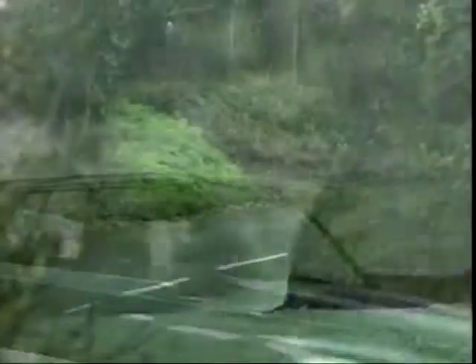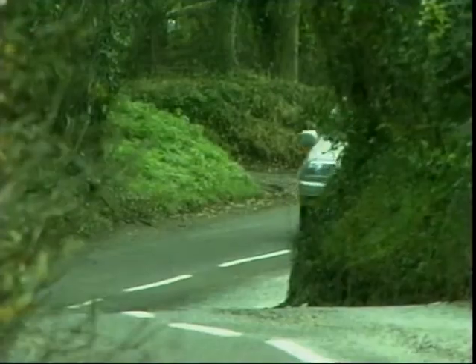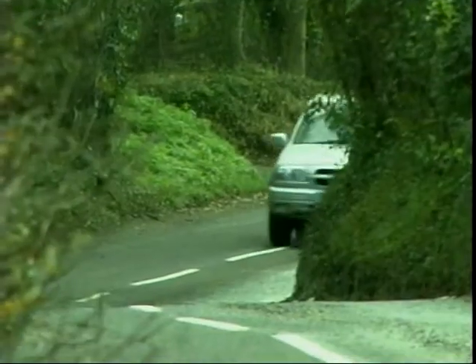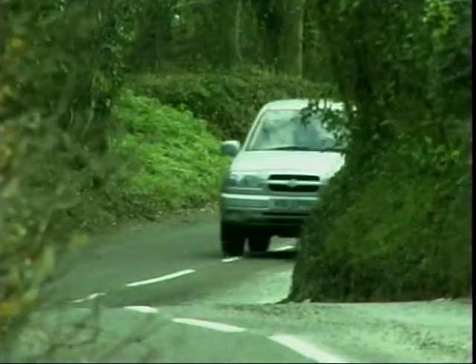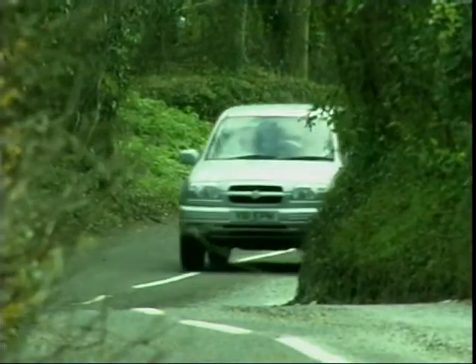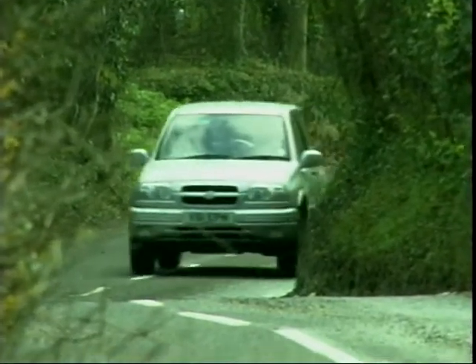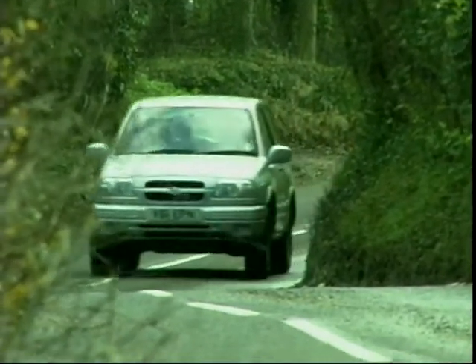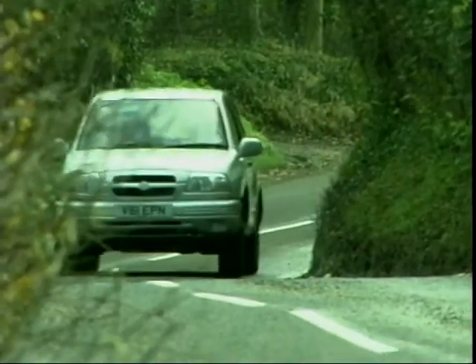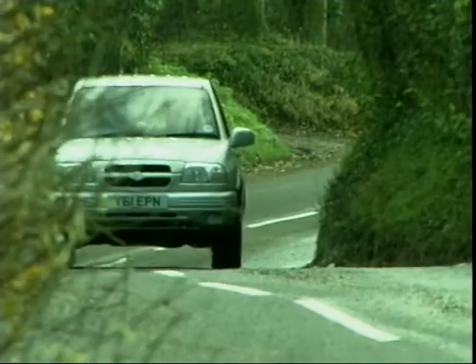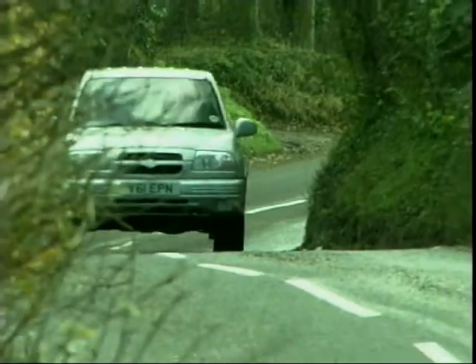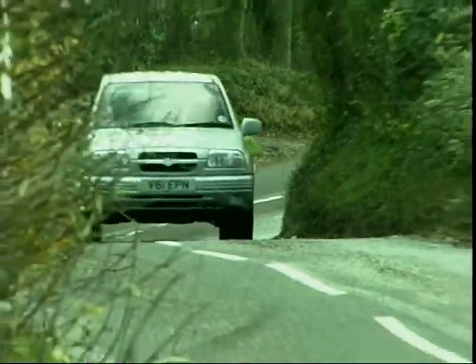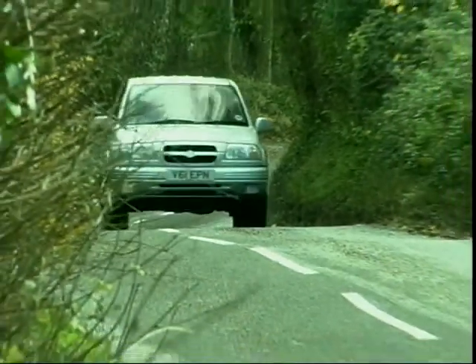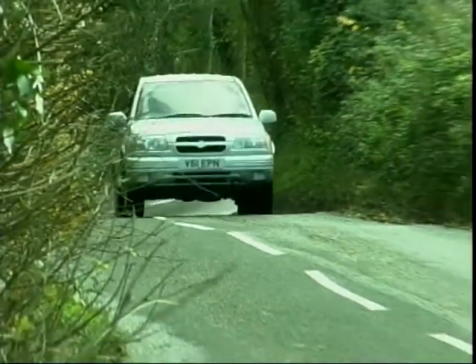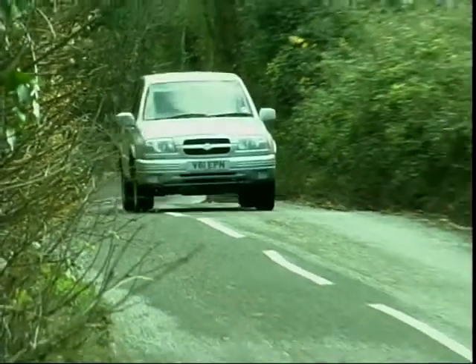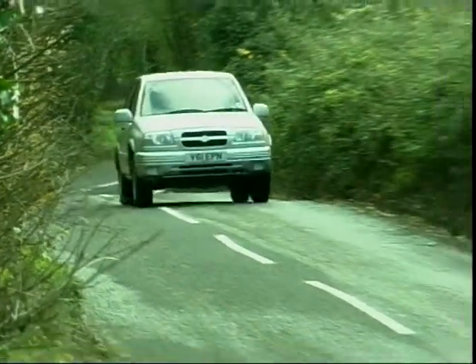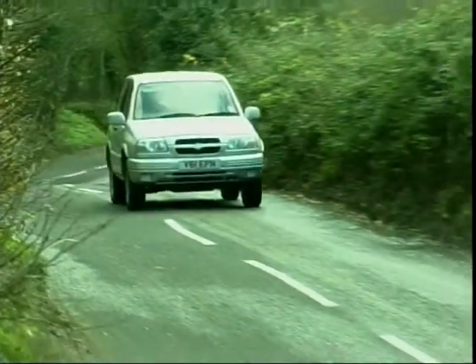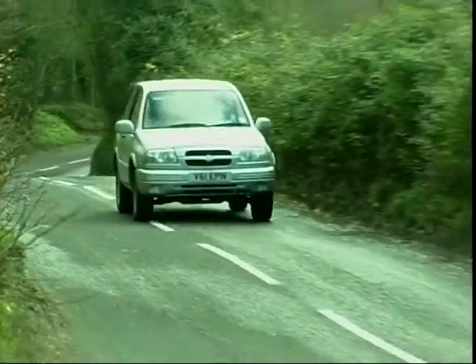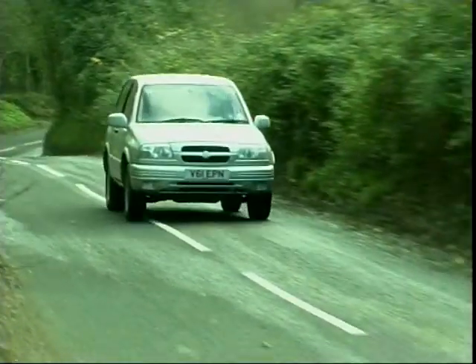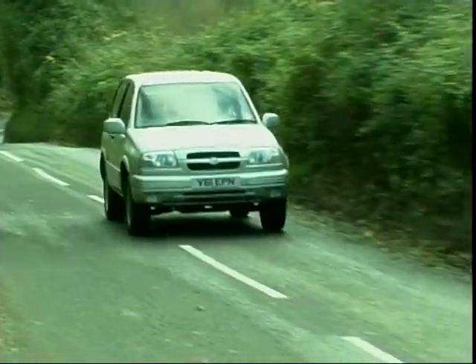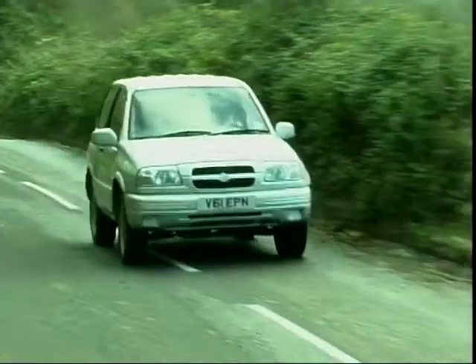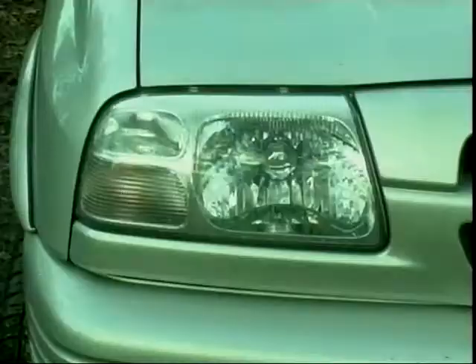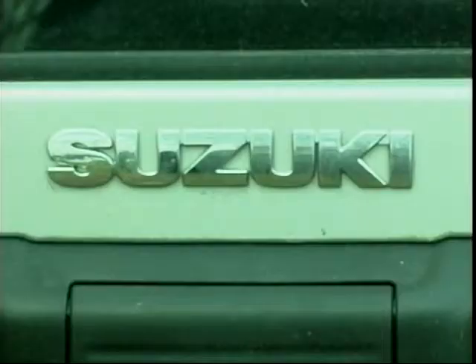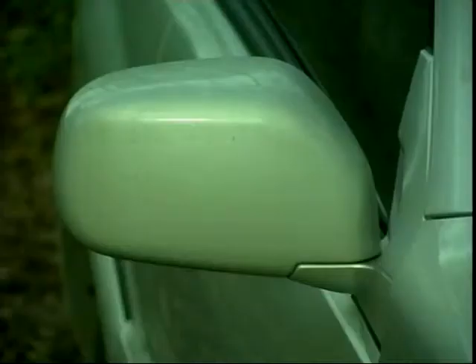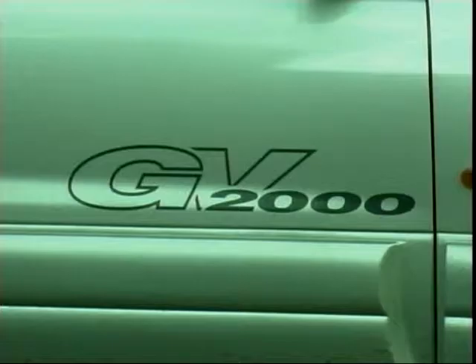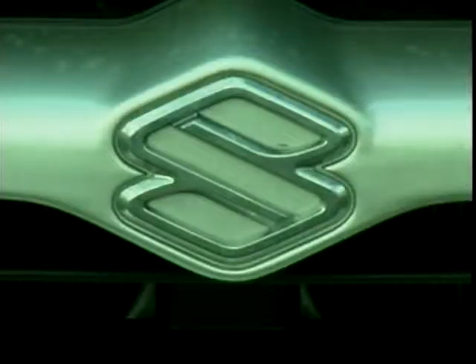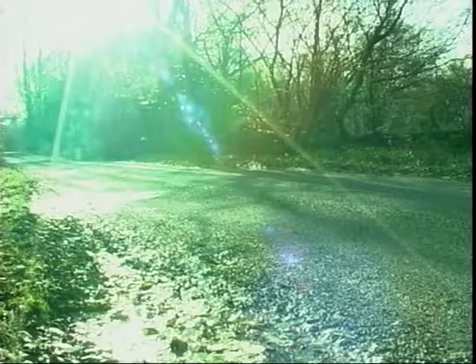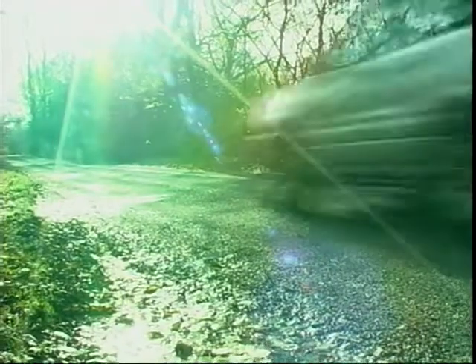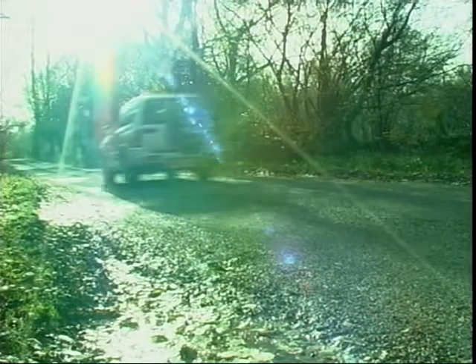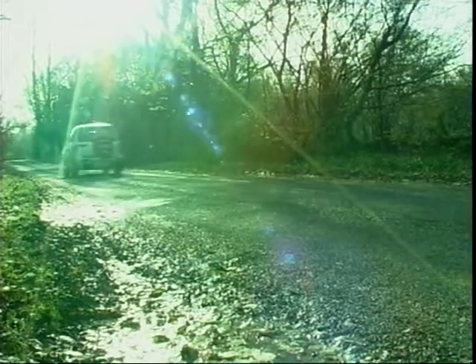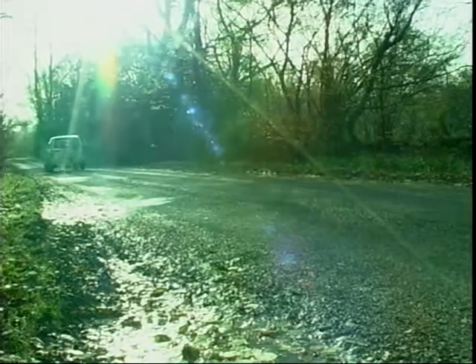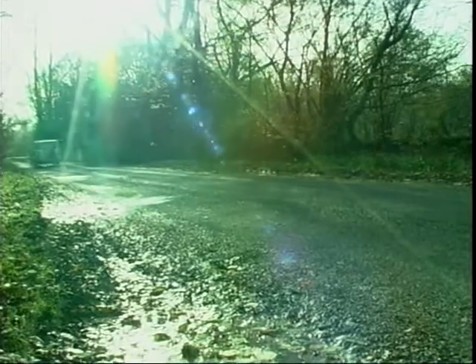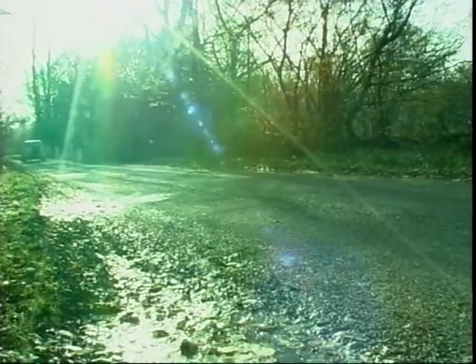The old Vitara was as popular with farmers as the townies, but the Grand Vitara is bordering on too posh to carry a muddy sheep in the back with a bale of hay. And it's a little light for towing Jemima's horse to the dressage event — for that, we need something a little bigger.